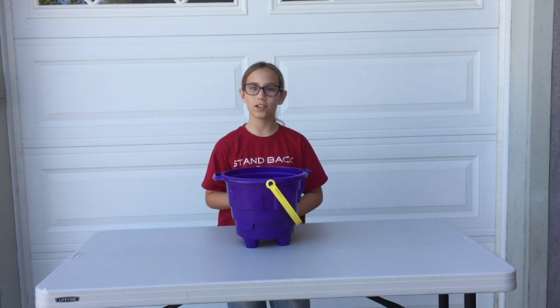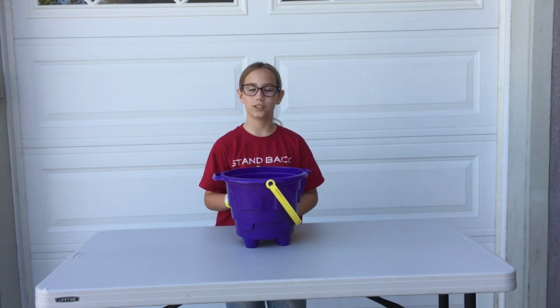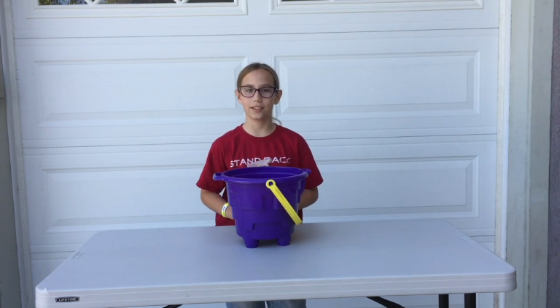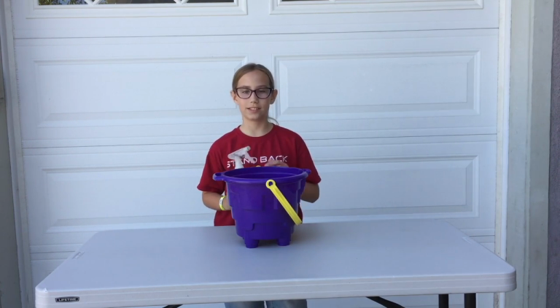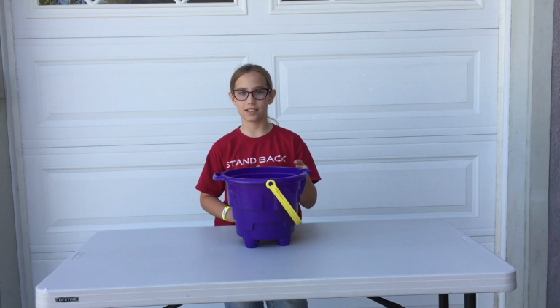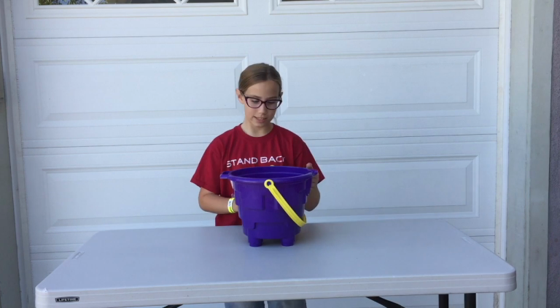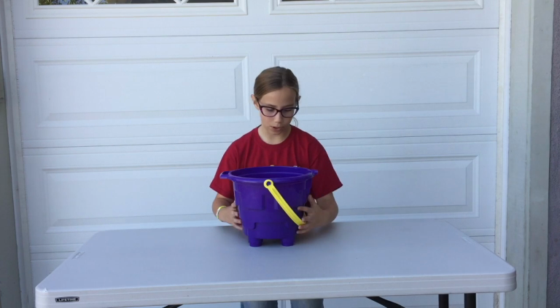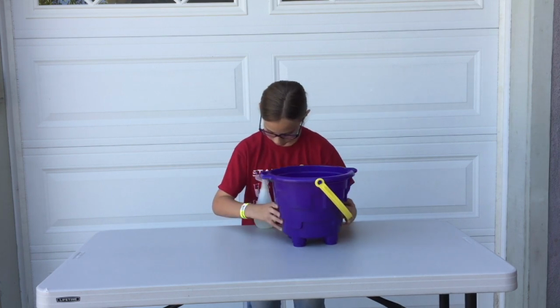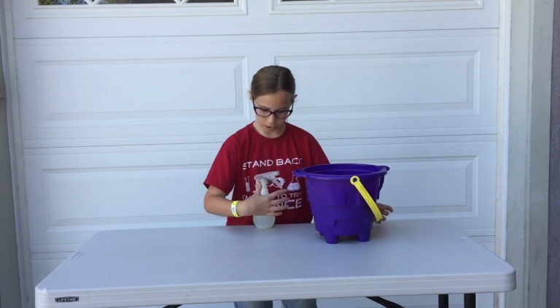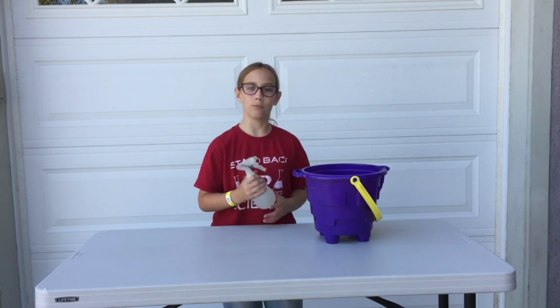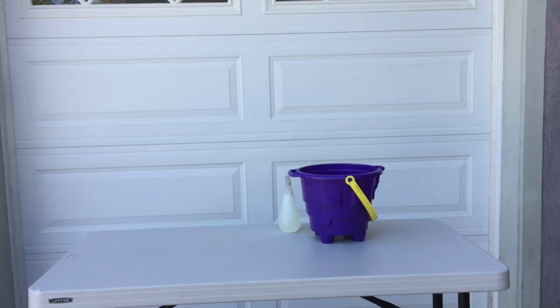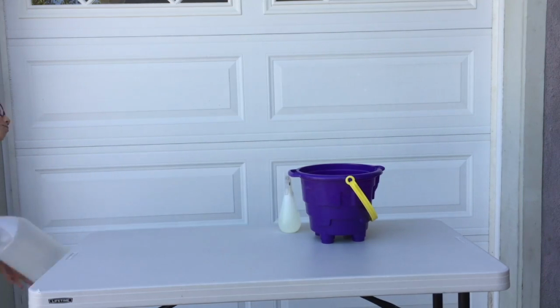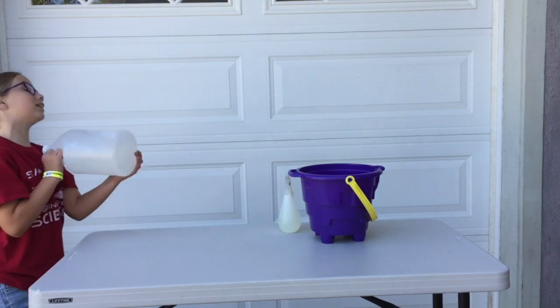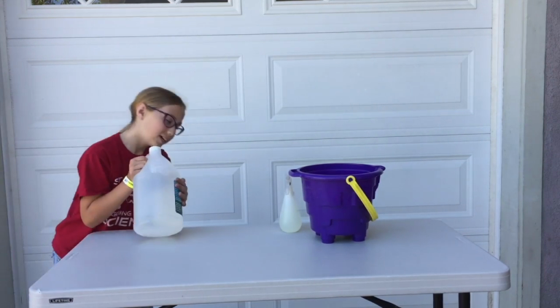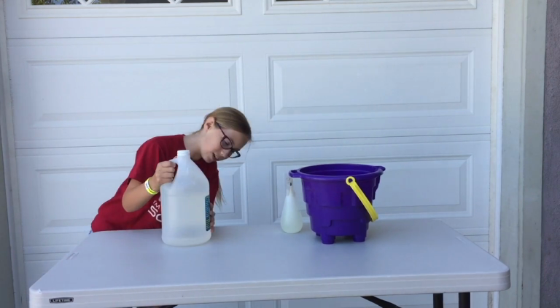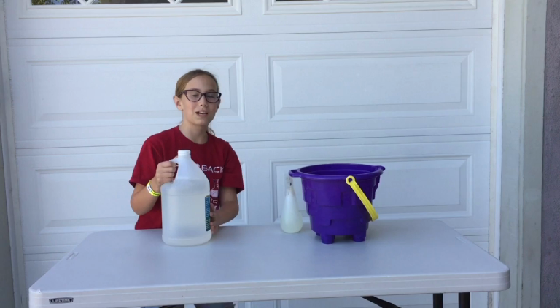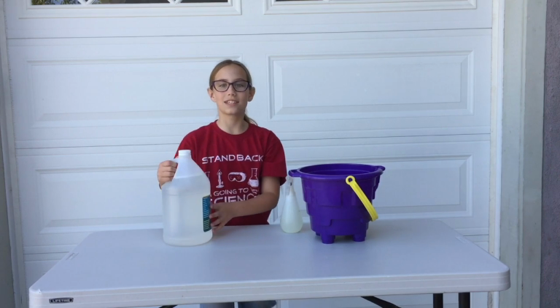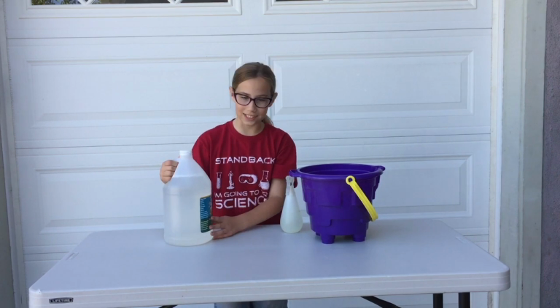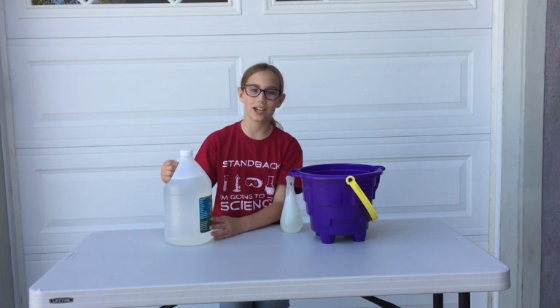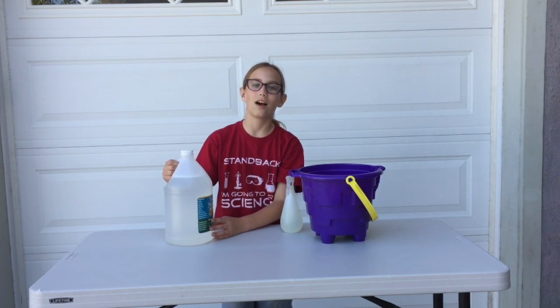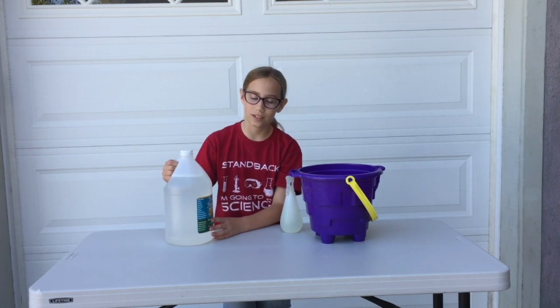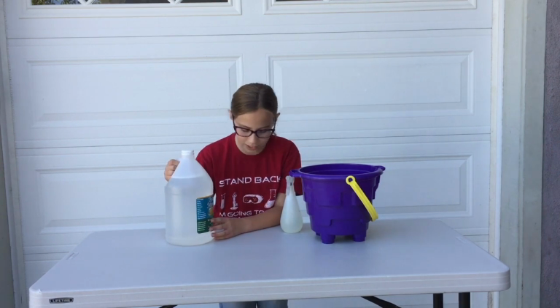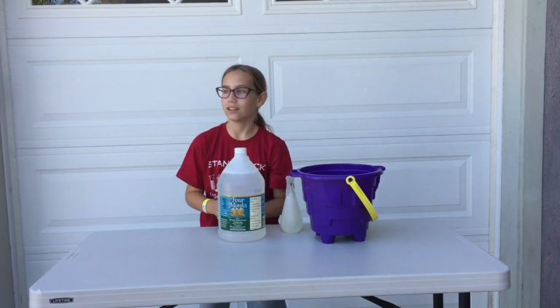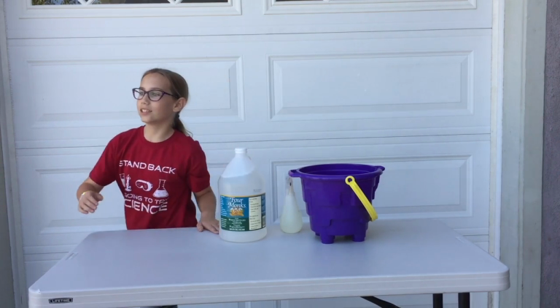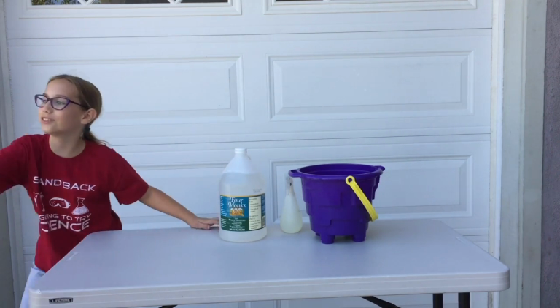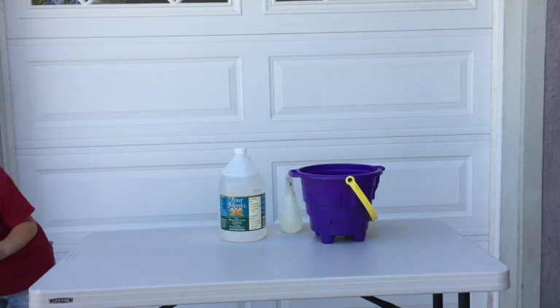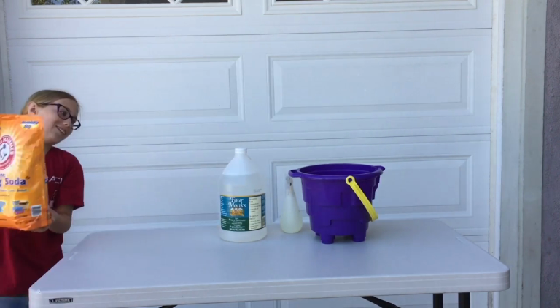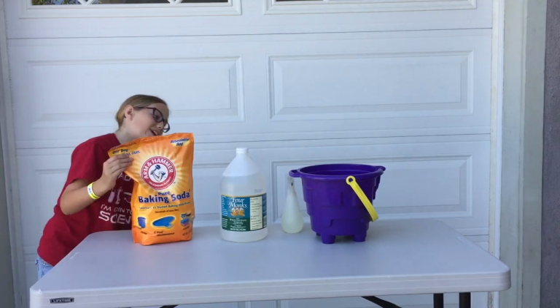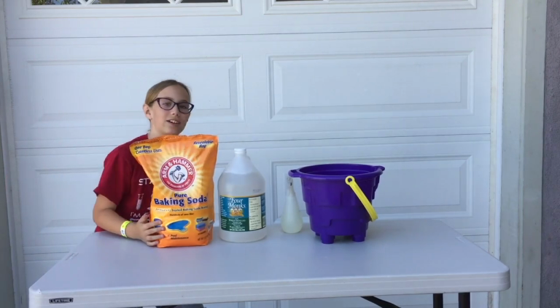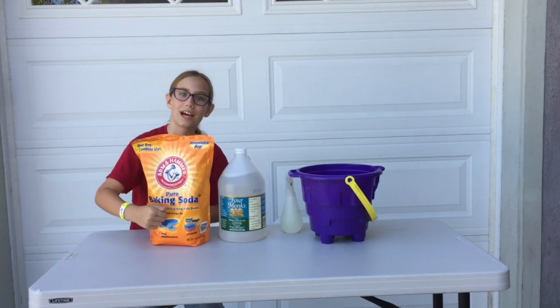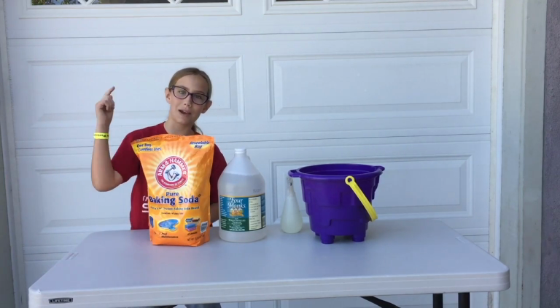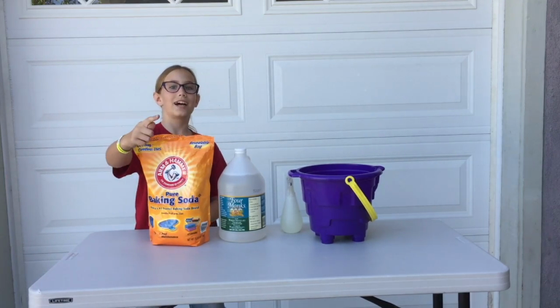First thing you're going to need is sand, and second of all, you're going to need water. You're going to need vinegar, because that's the acid side of the reaction. And don't forget baking soda — that's the base side.